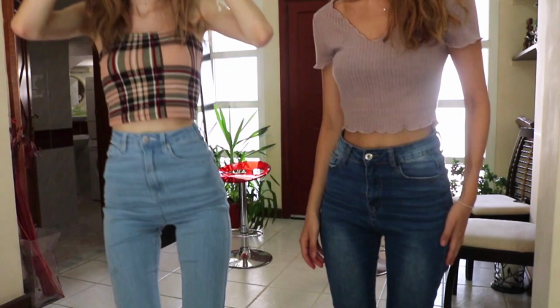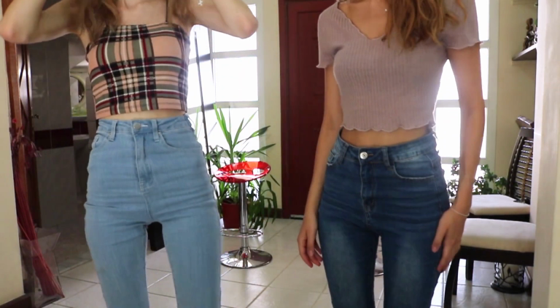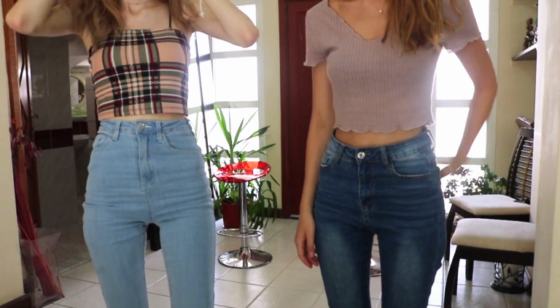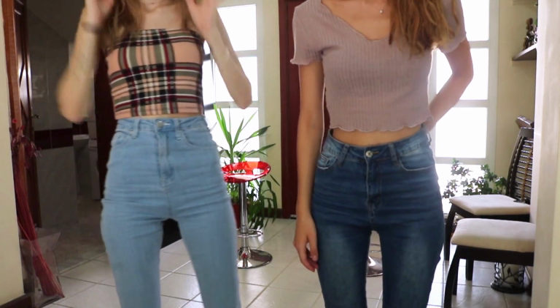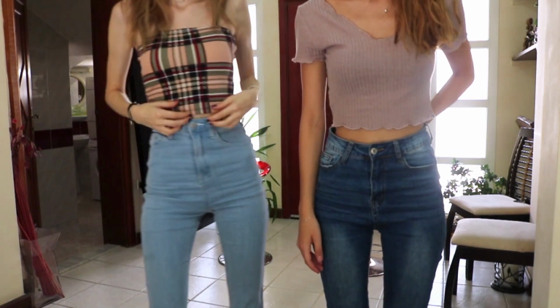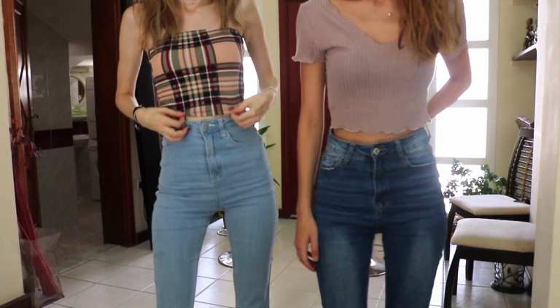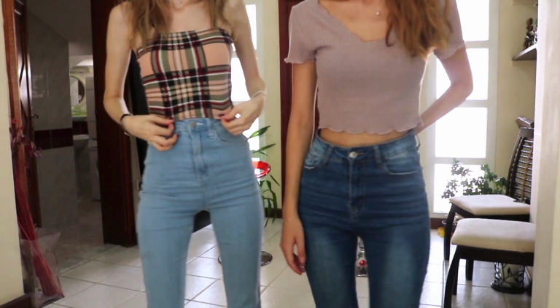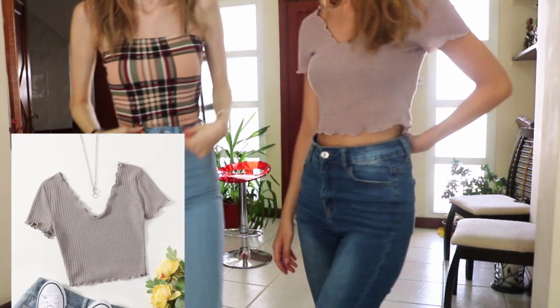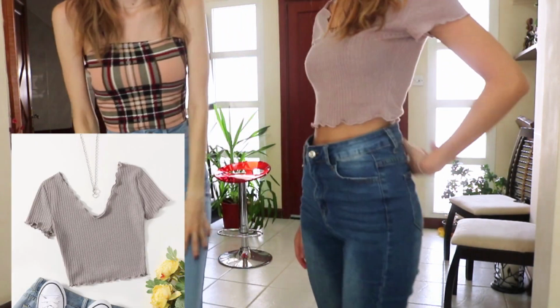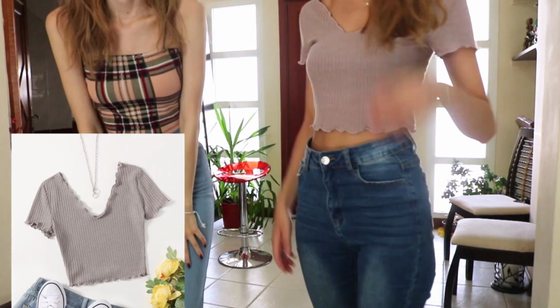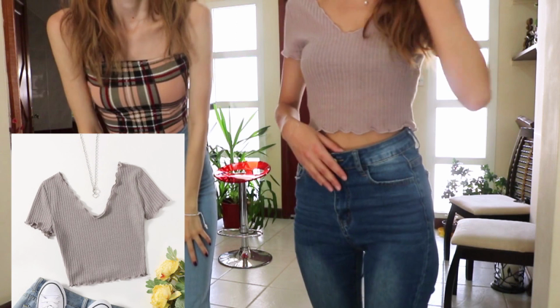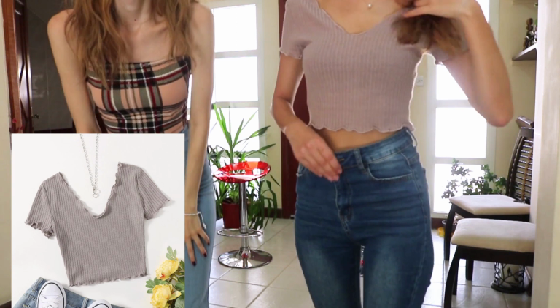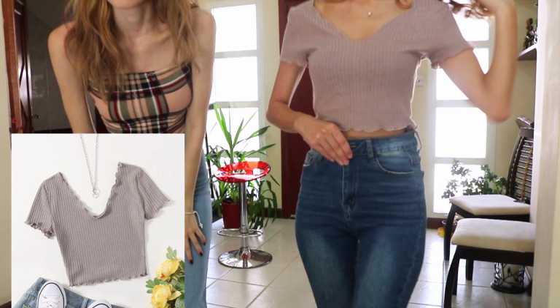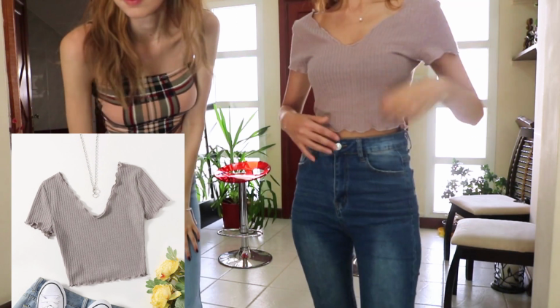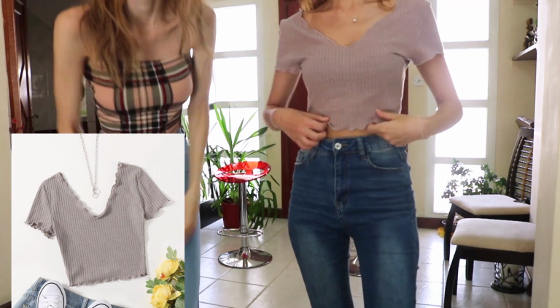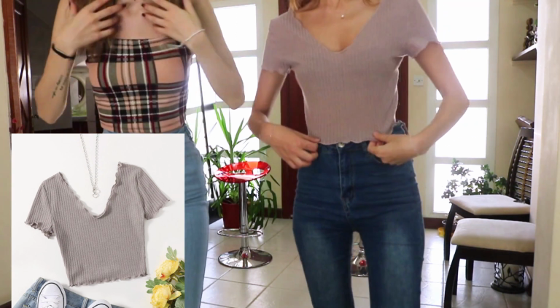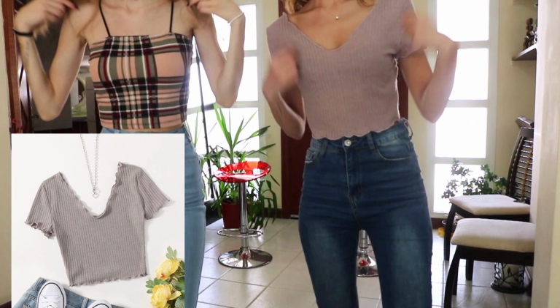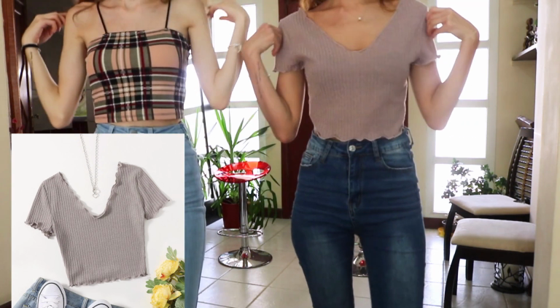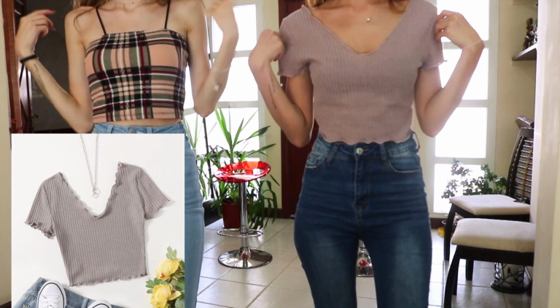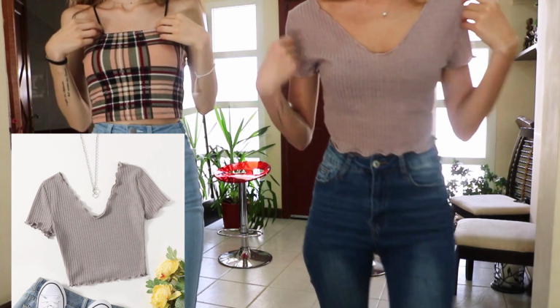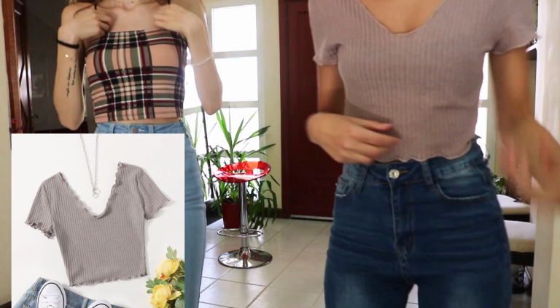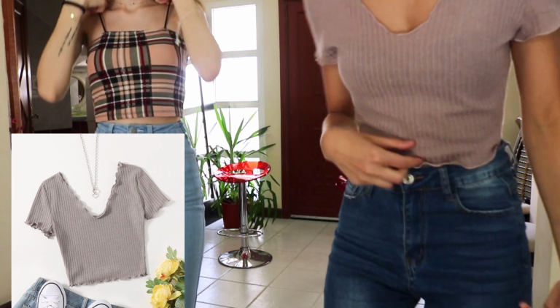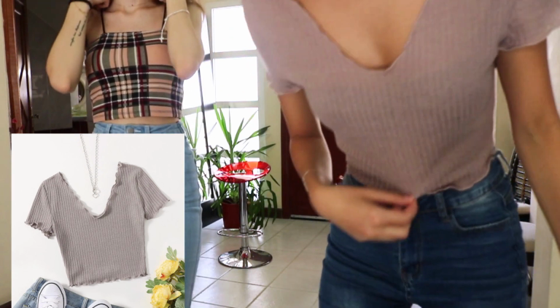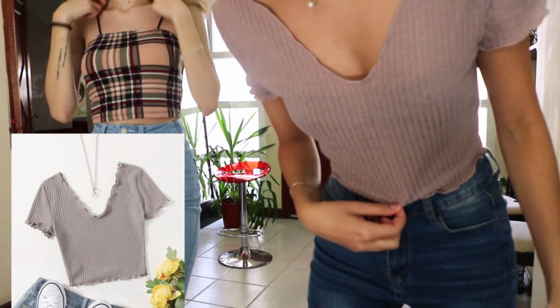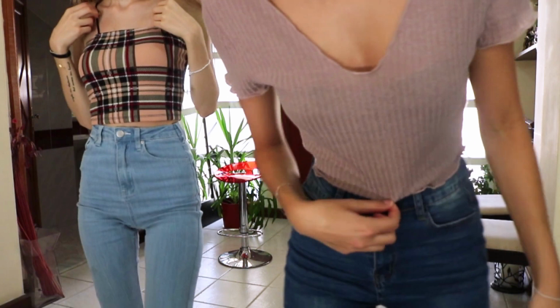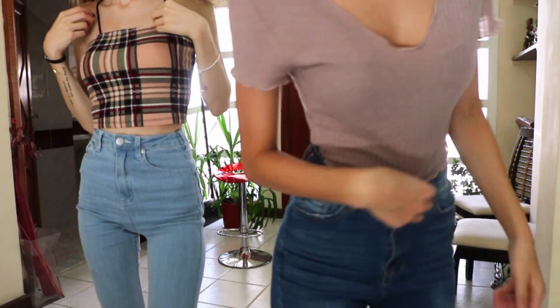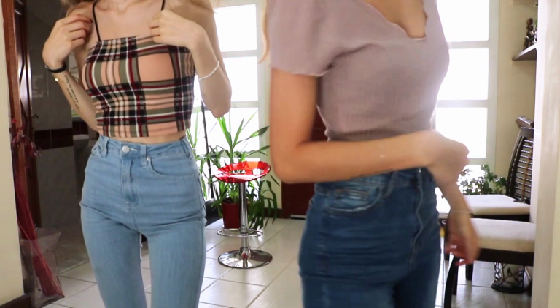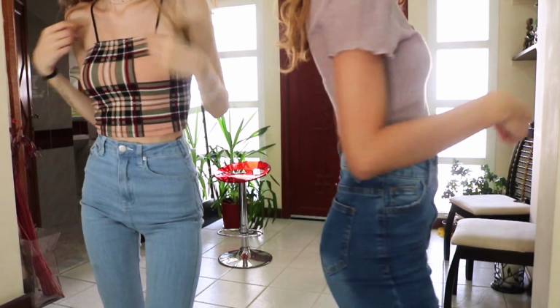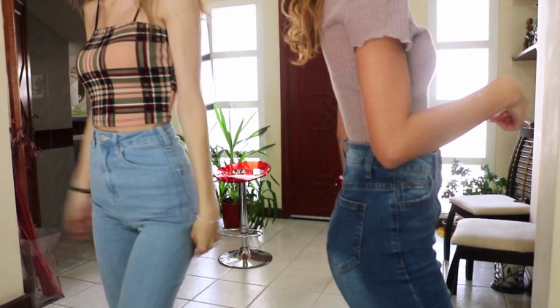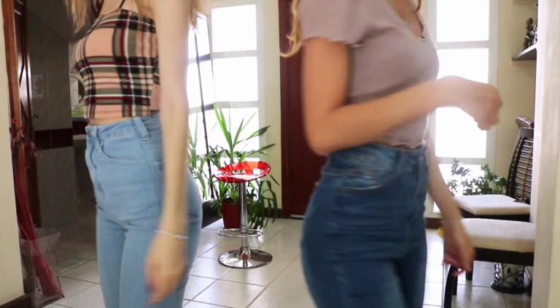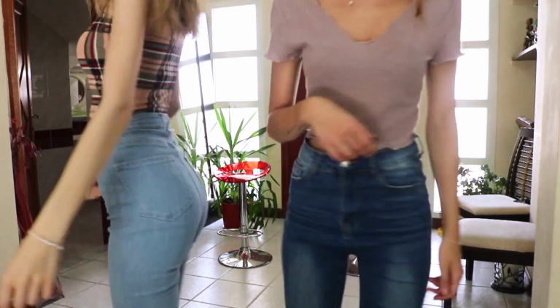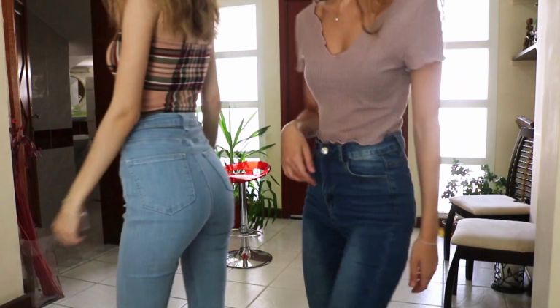Next we're also changing shirts because we have too many crop tops. Not much to say about those either — they look pretty similar to the picture and really good quality.